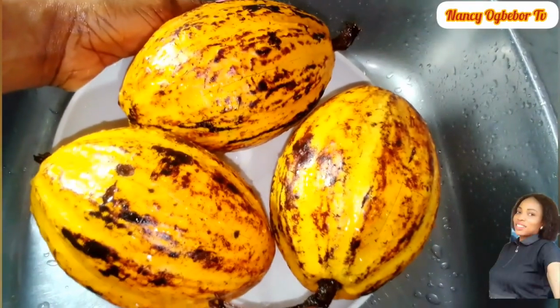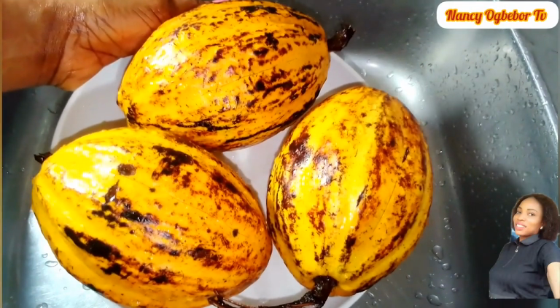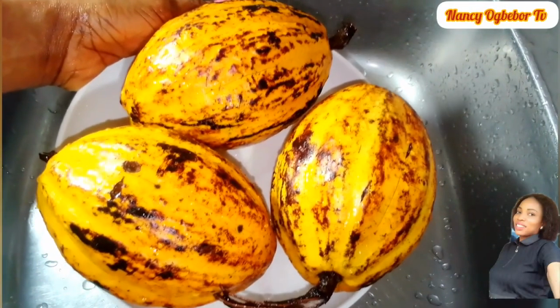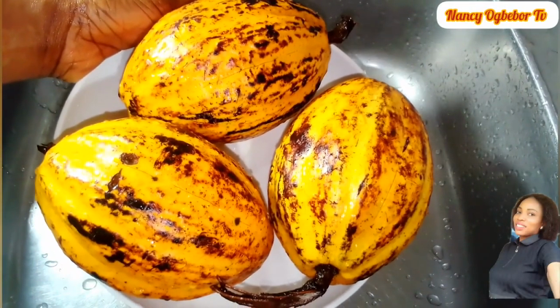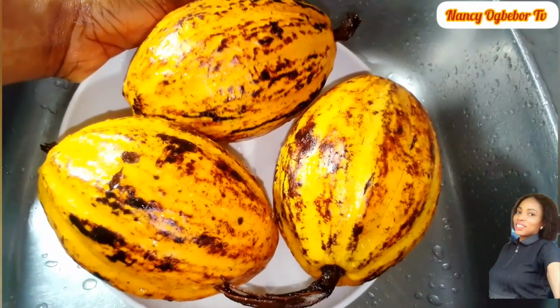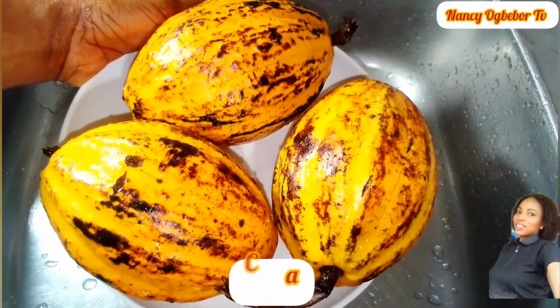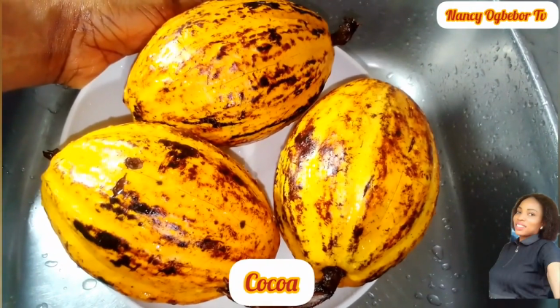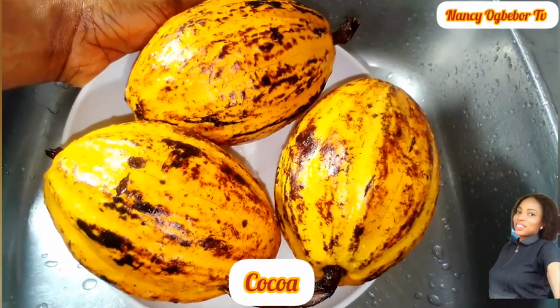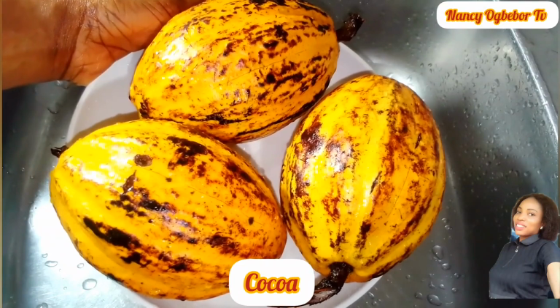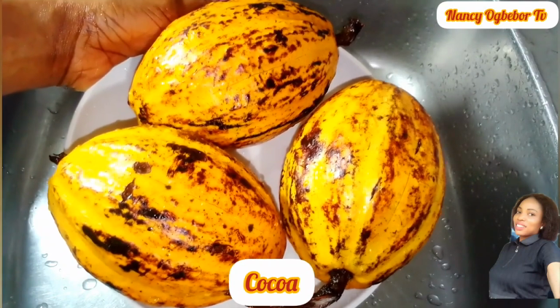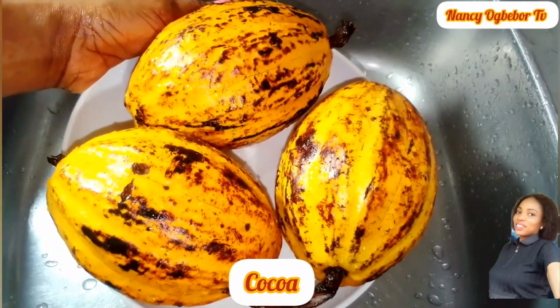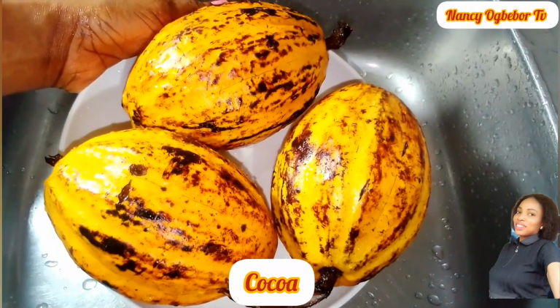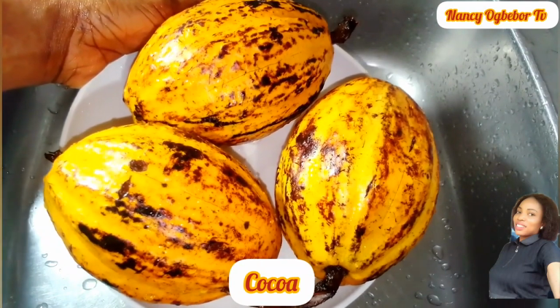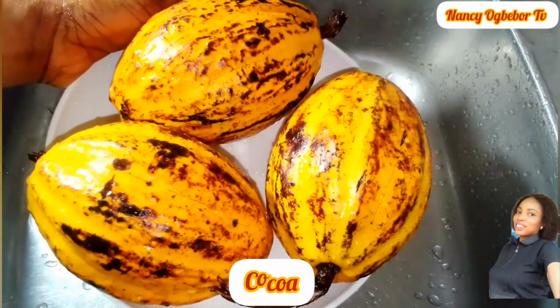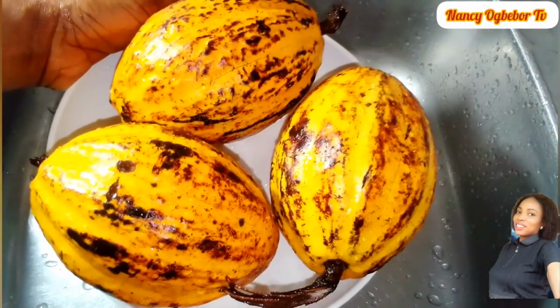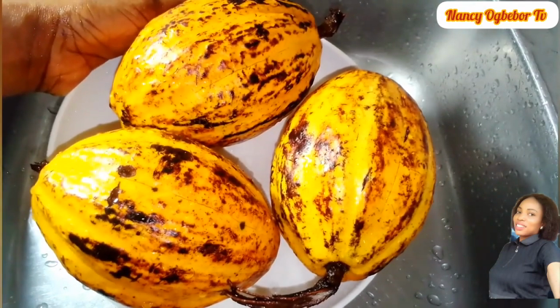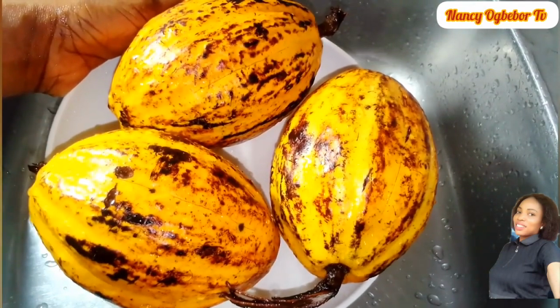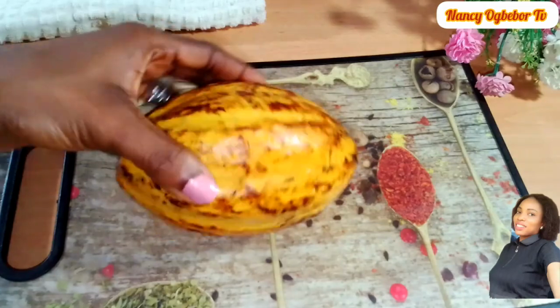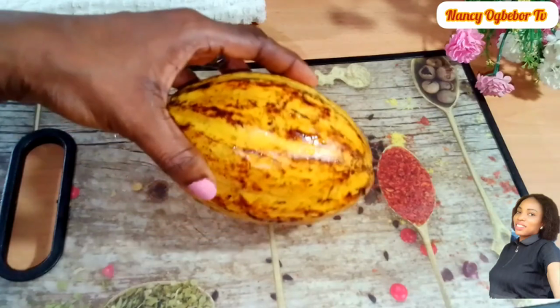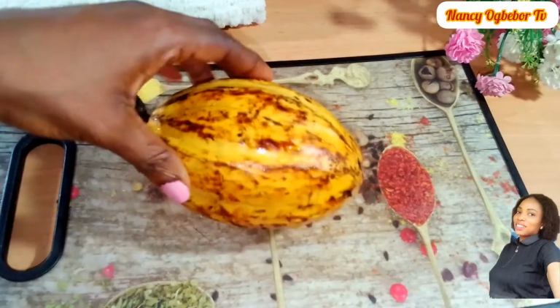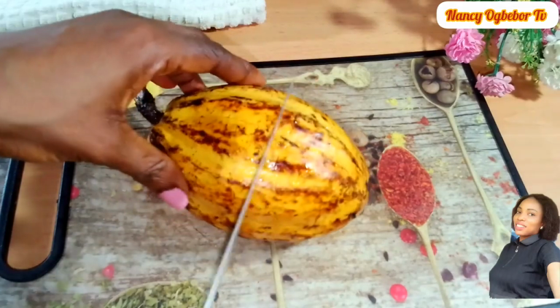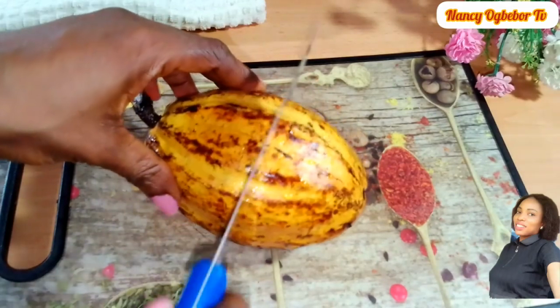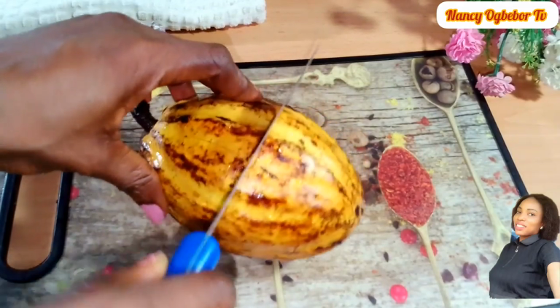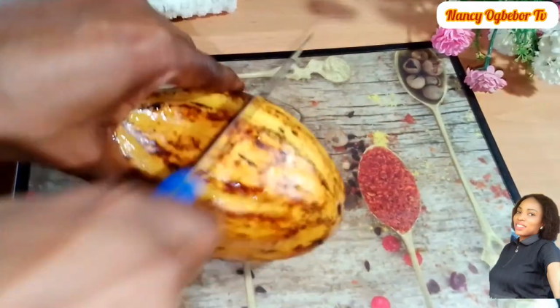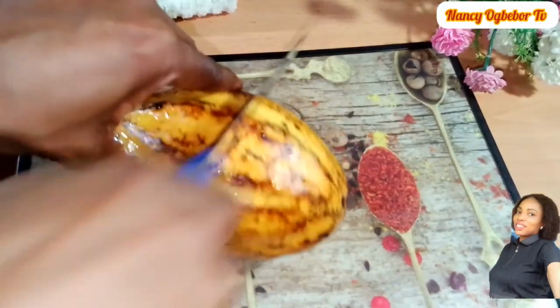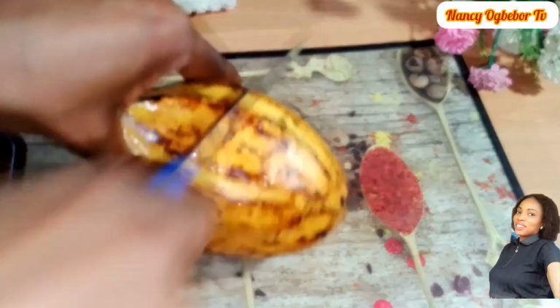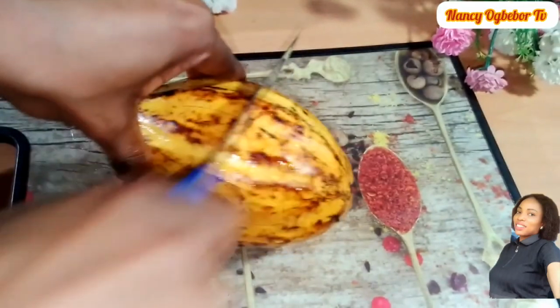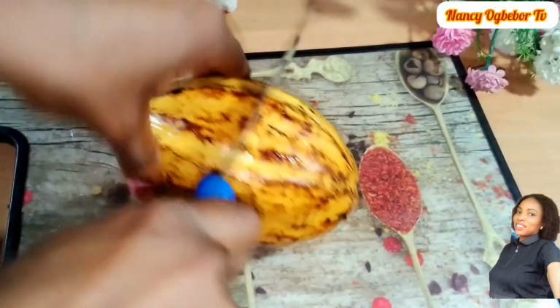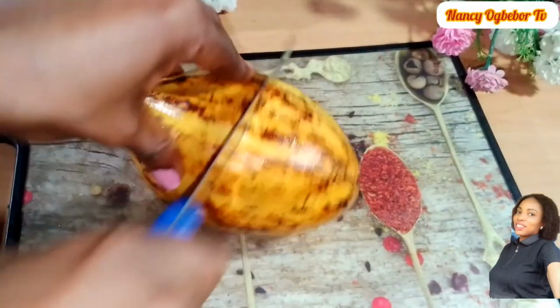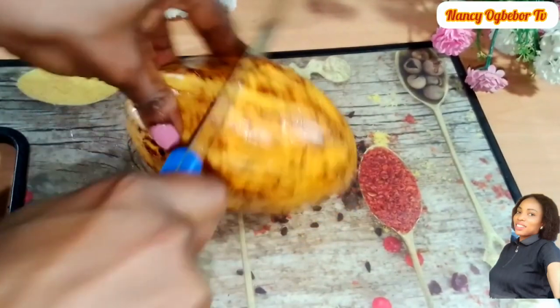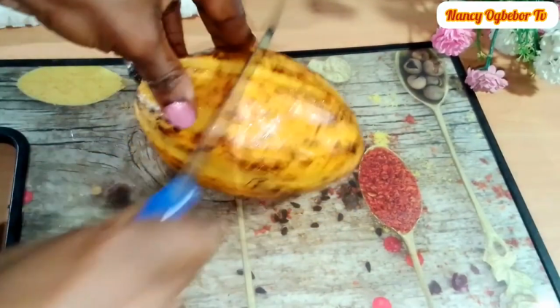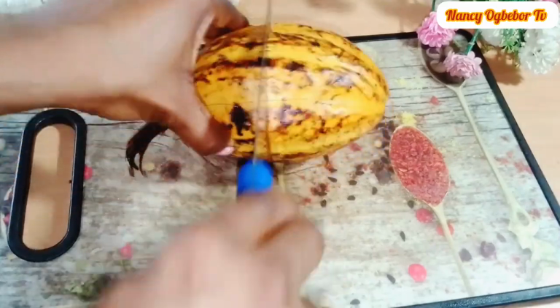The process of making cocoa powder at home is quite easy and simple. All you need is organic cocoa nibs and a blender. Today let's make cocoa powder from the very comfort of our home. I'm Nancy Ogwebo and you are welcome to my kitchen.